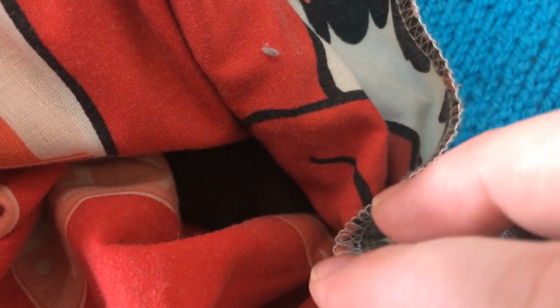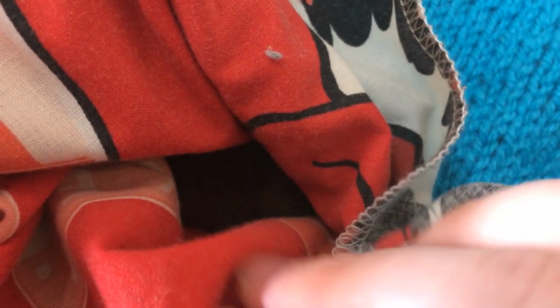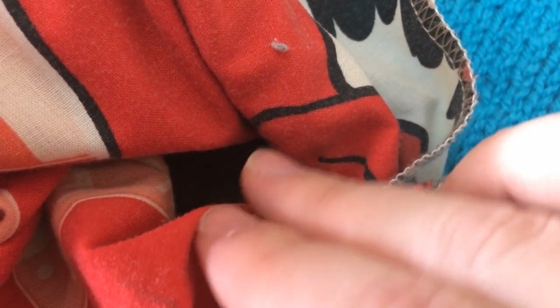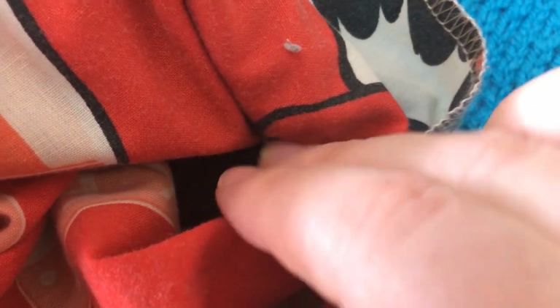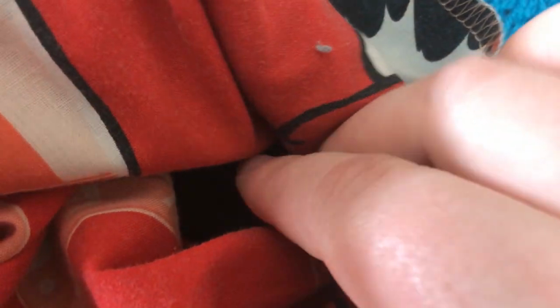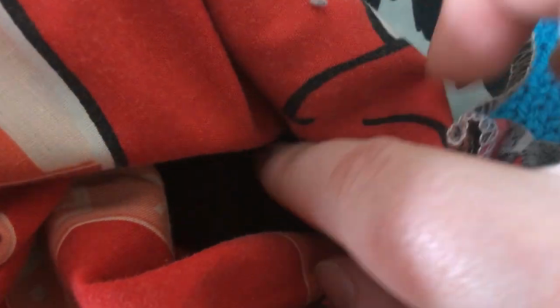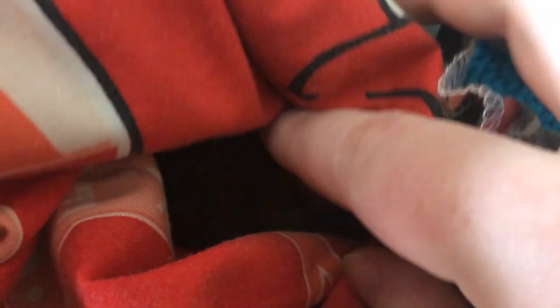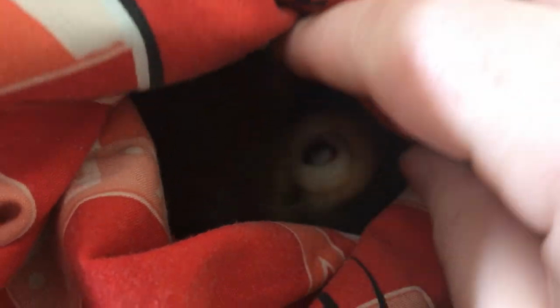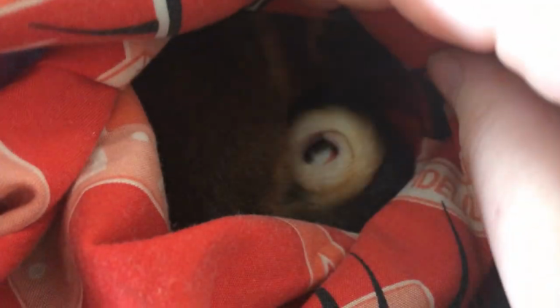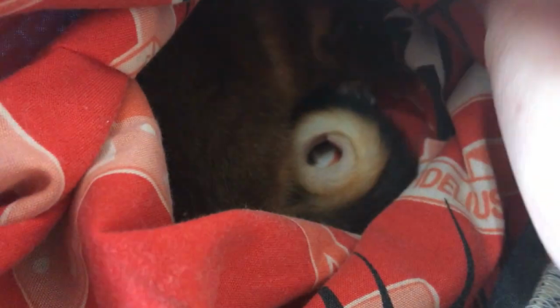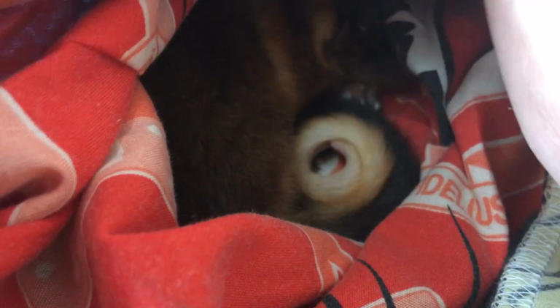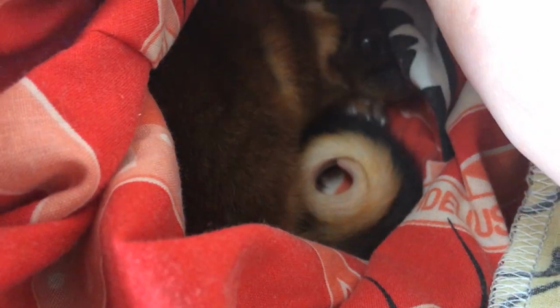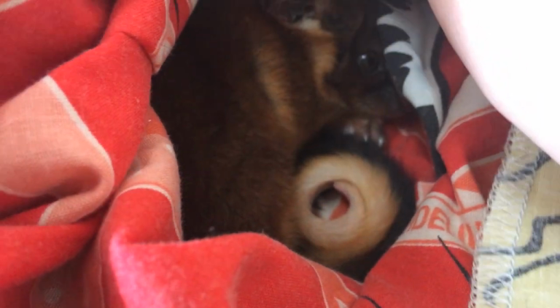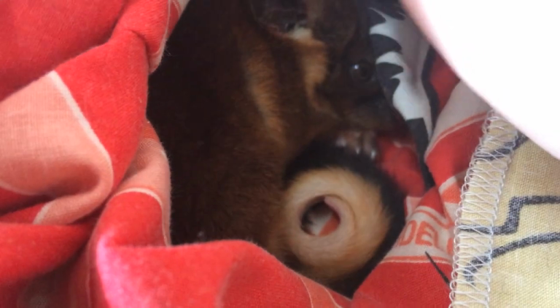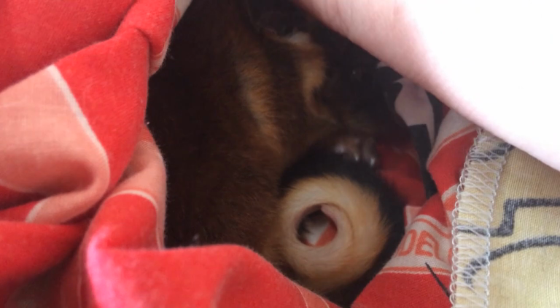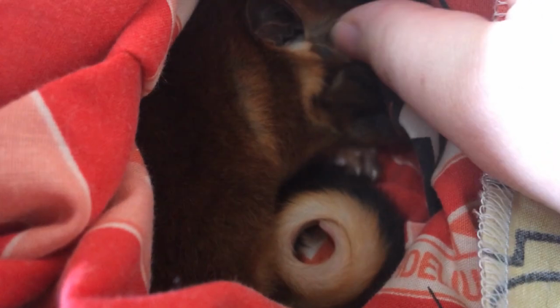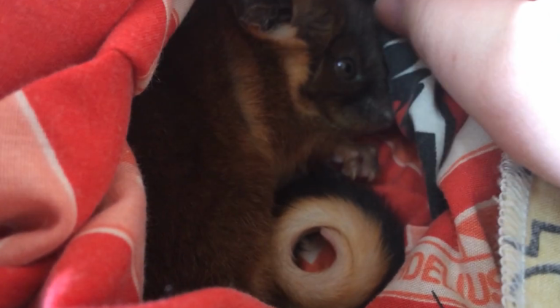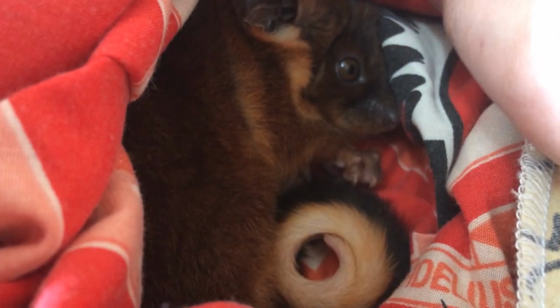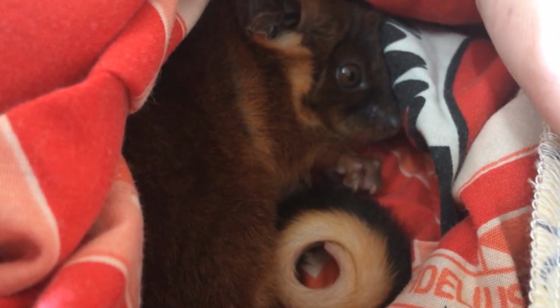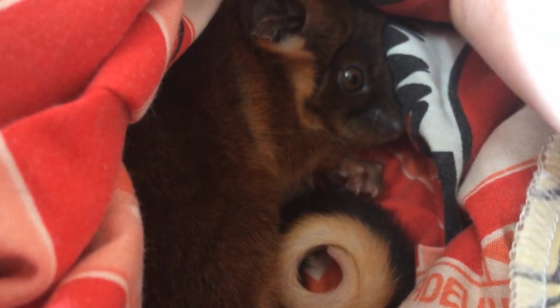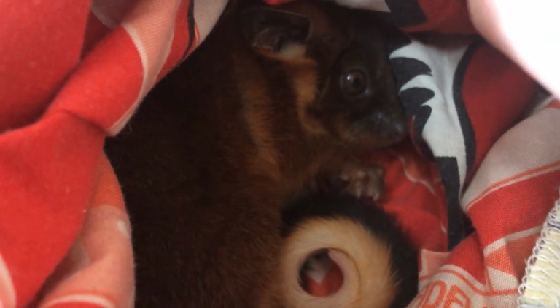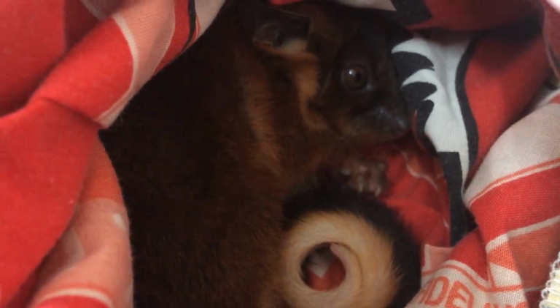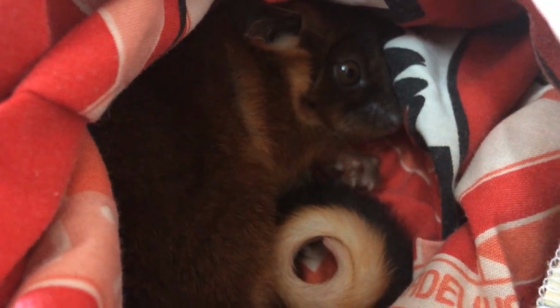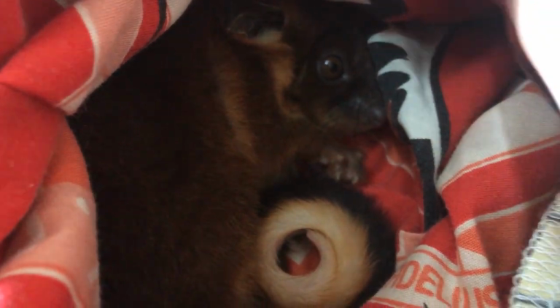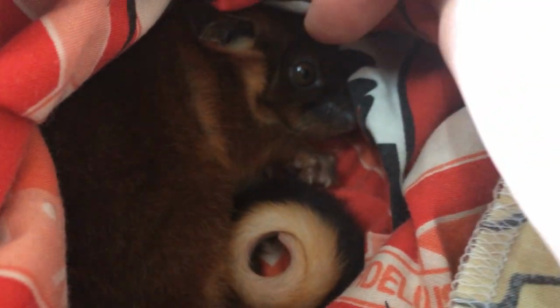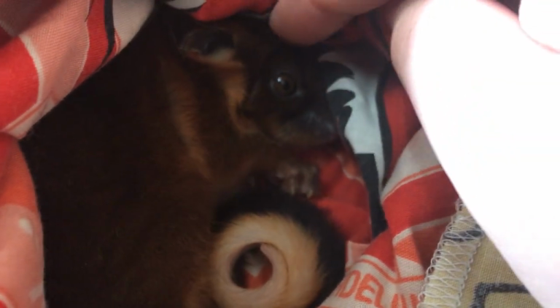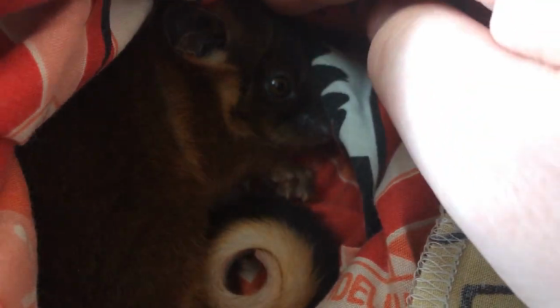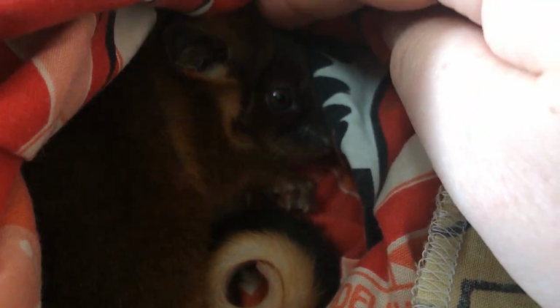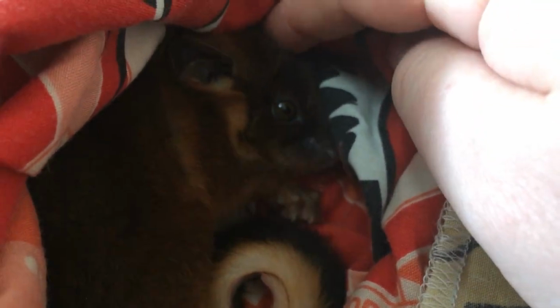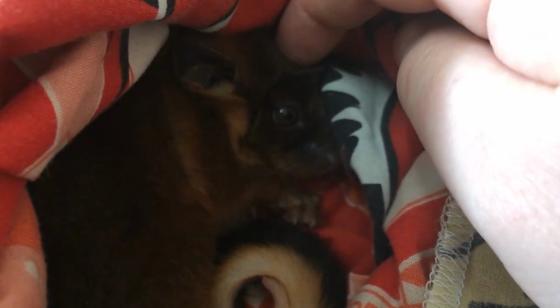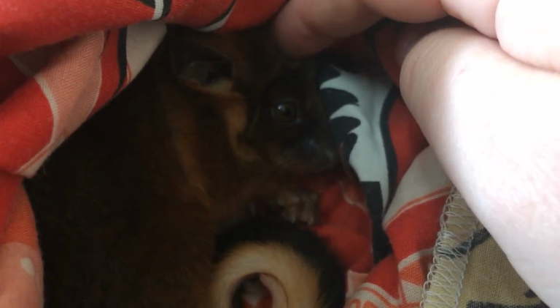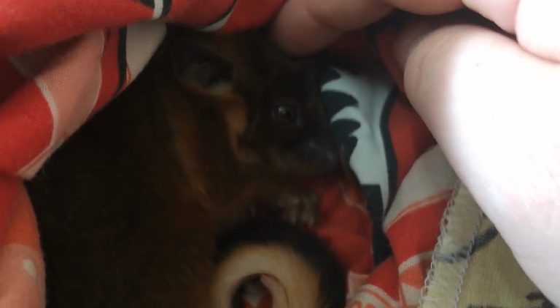What's in the pouch? It's a little red ringtail possum. She doesn't like the light but is actually pretty healthy.